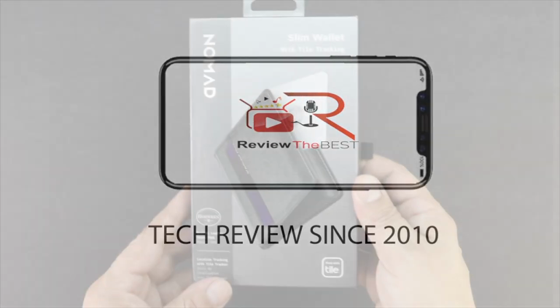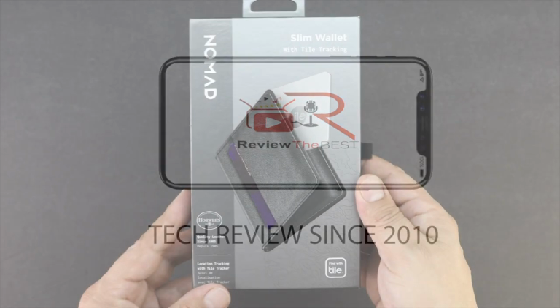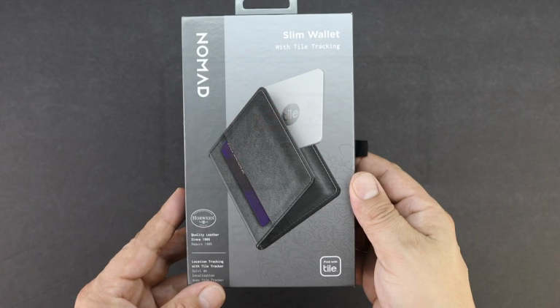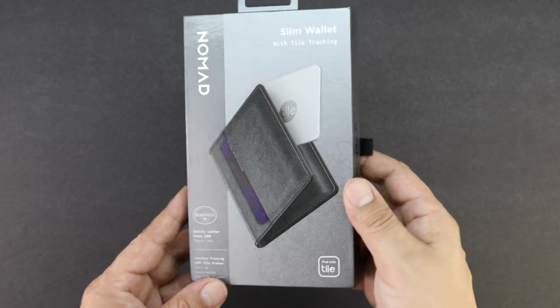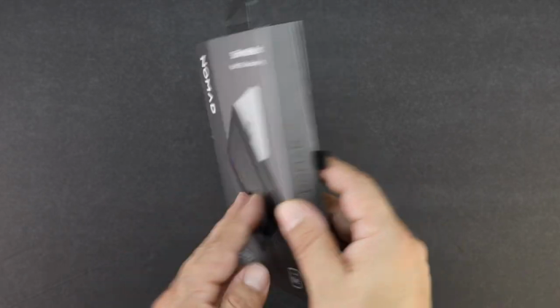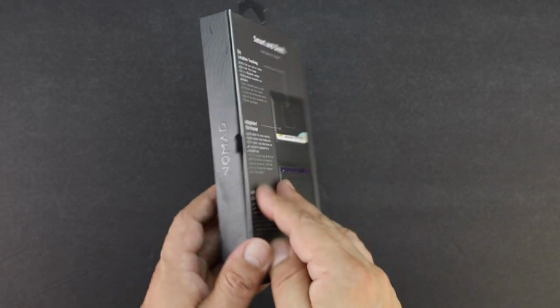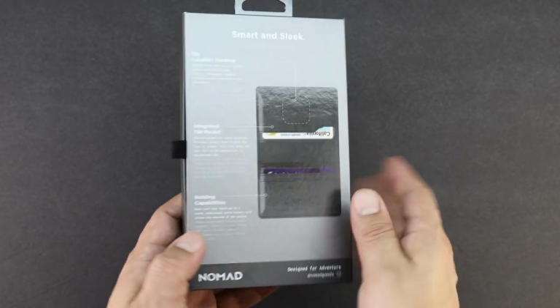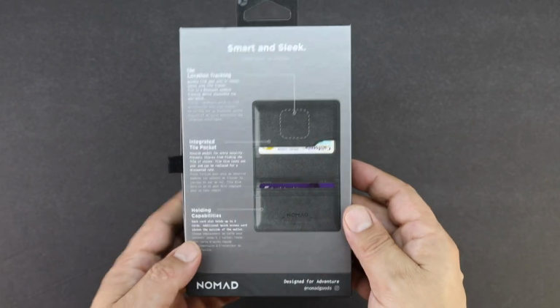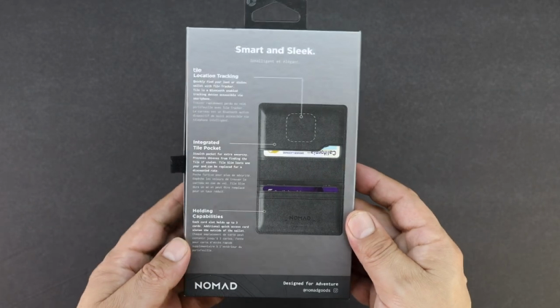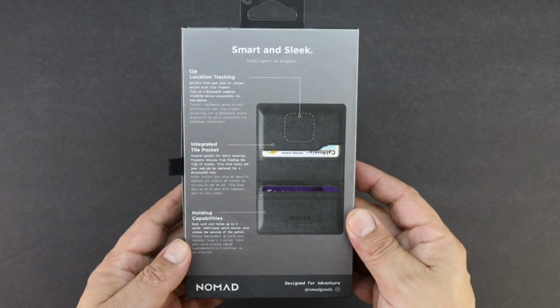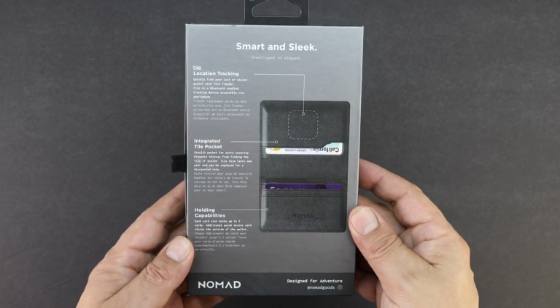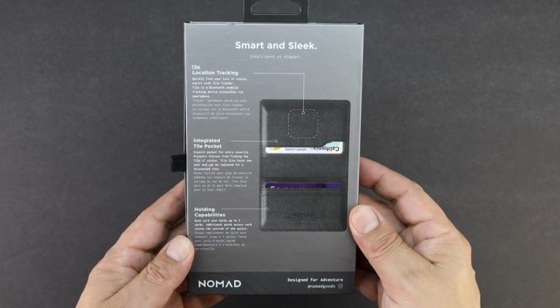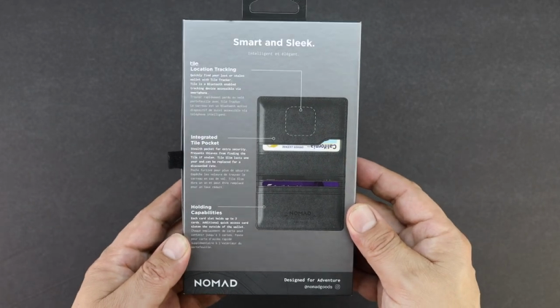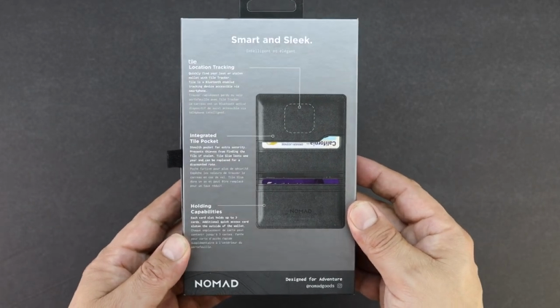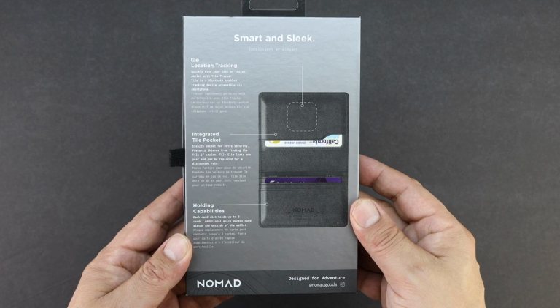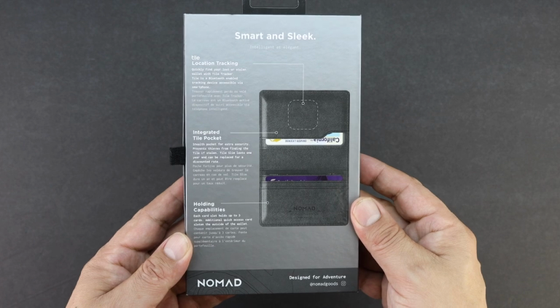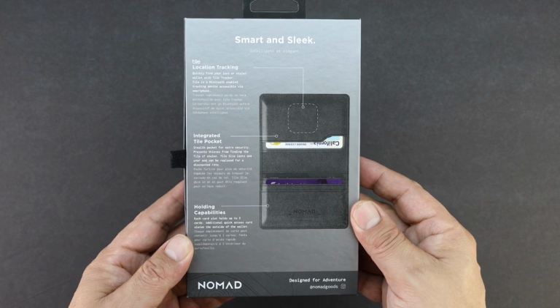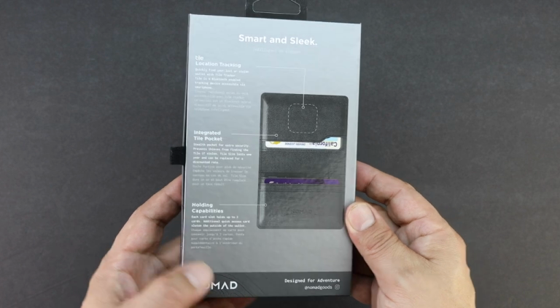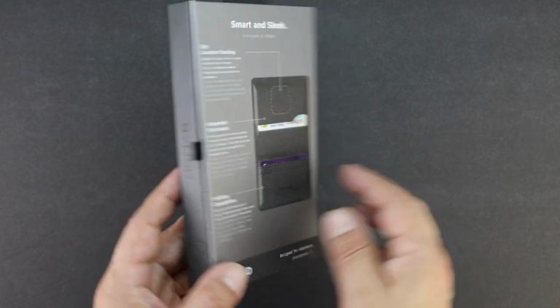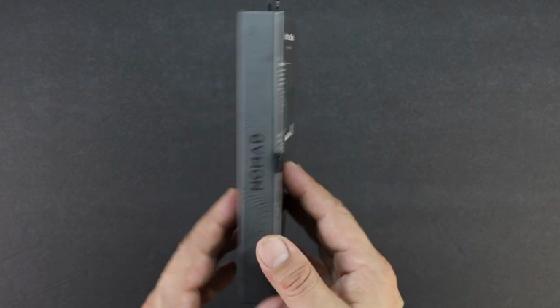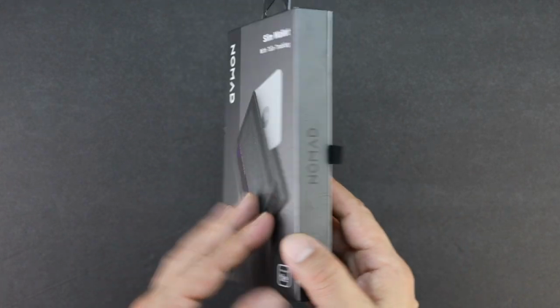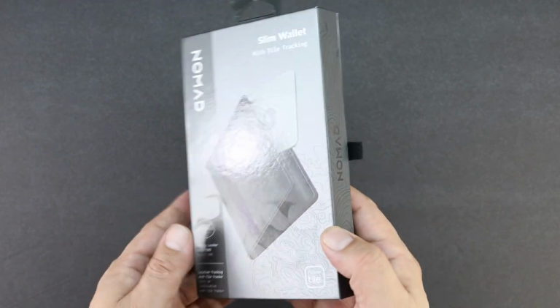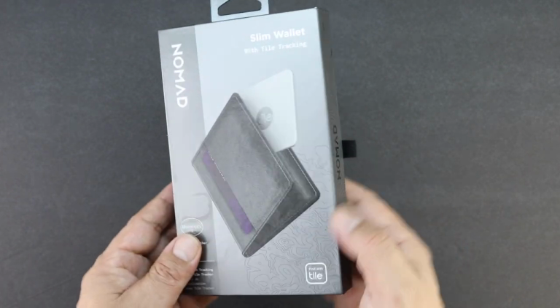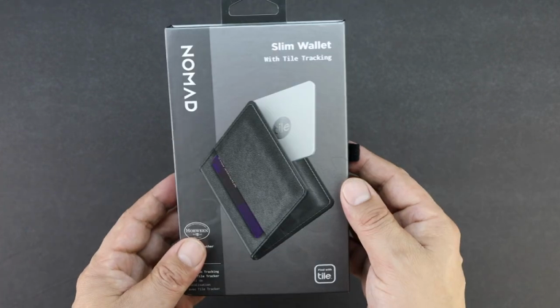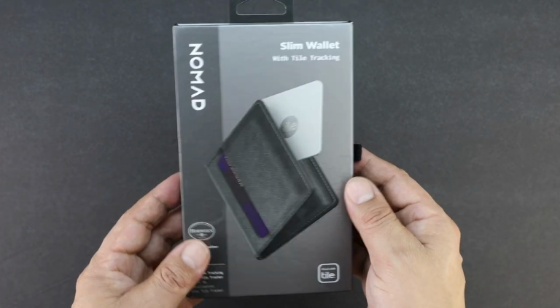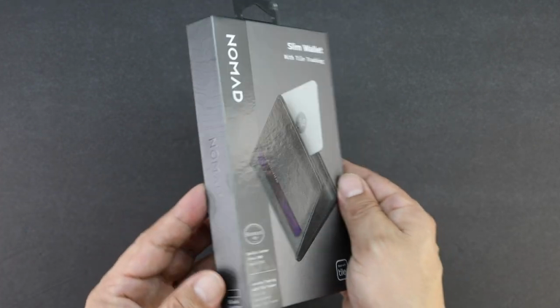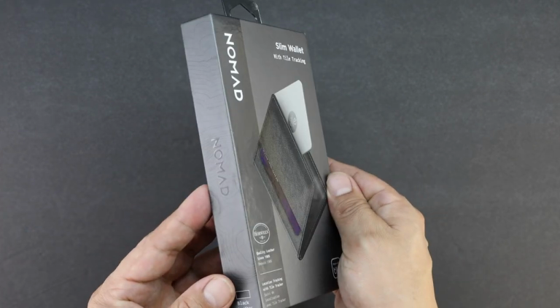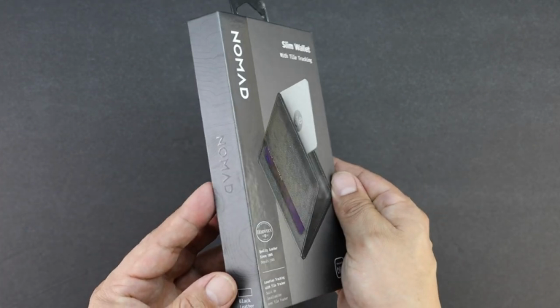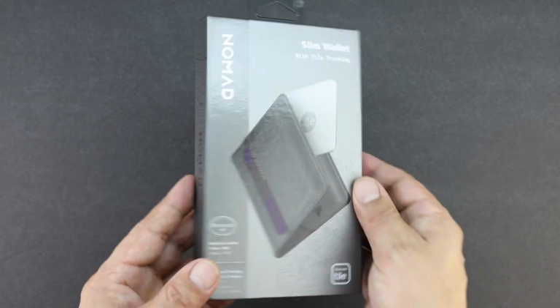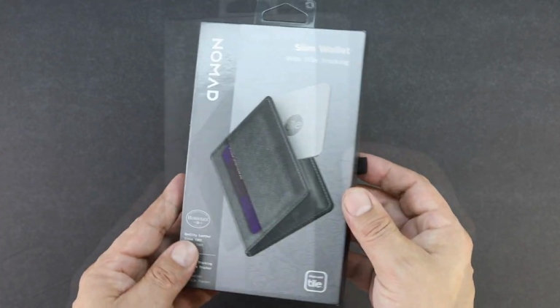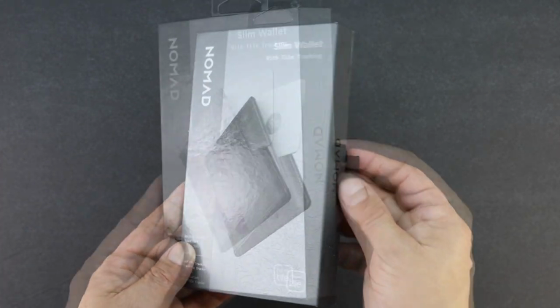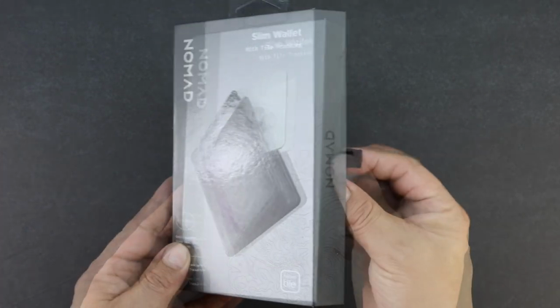Welcome back and let's get straight into the video. As you can see we get a very nice presentation from Nomad with both text and images getting us more familiar with our tile tracking wallet.